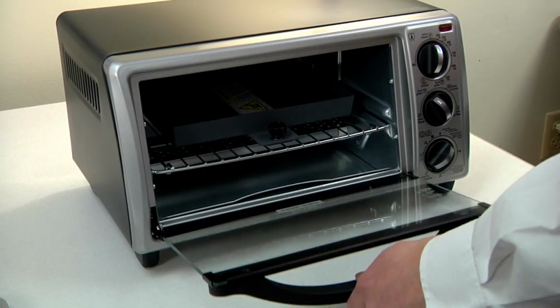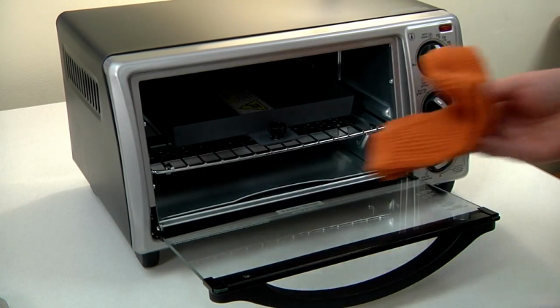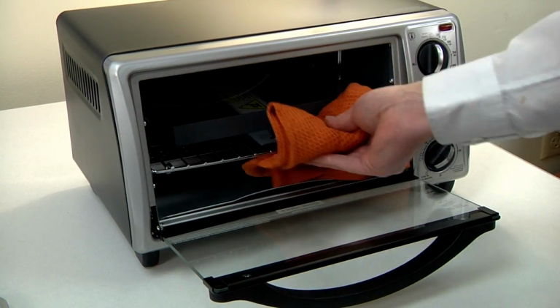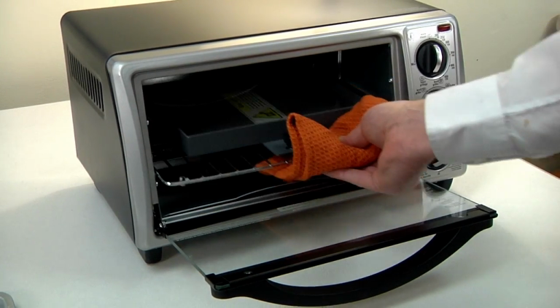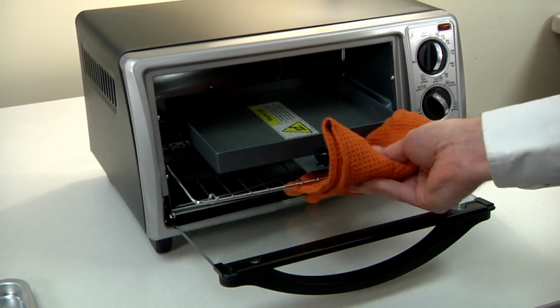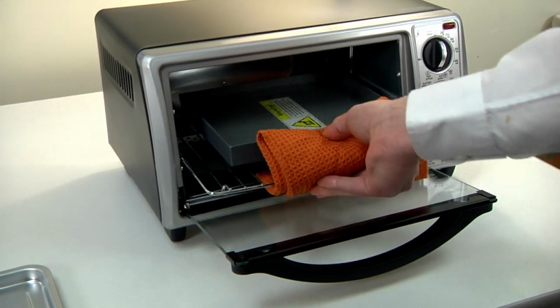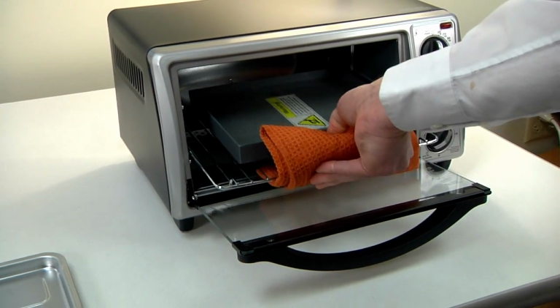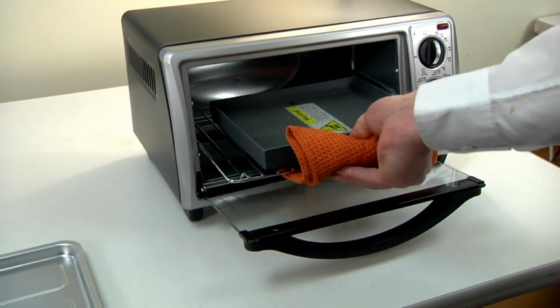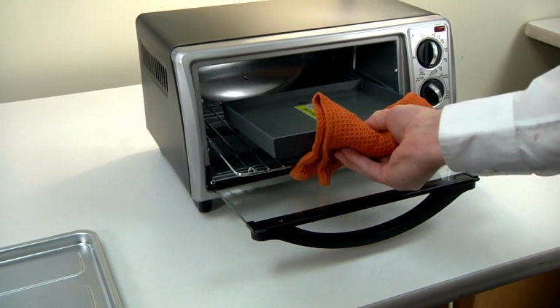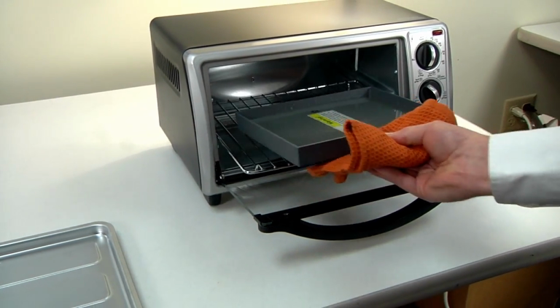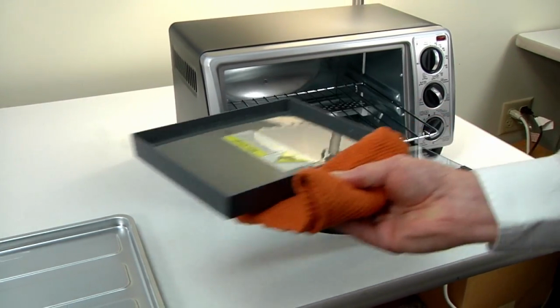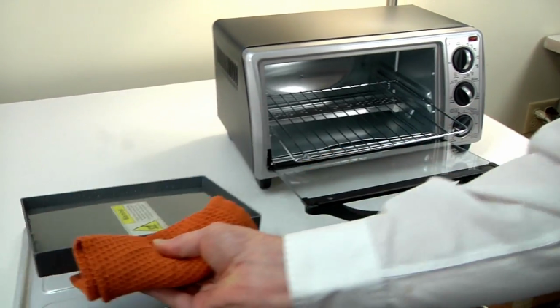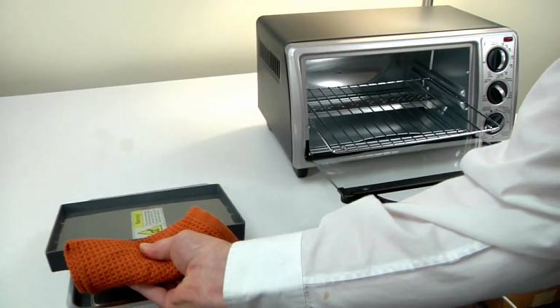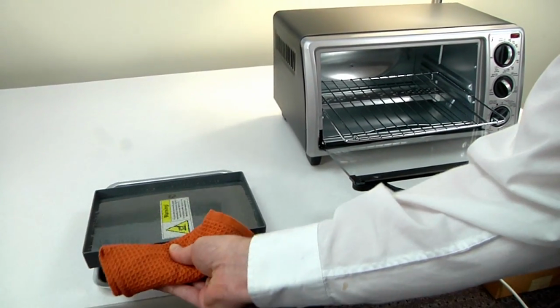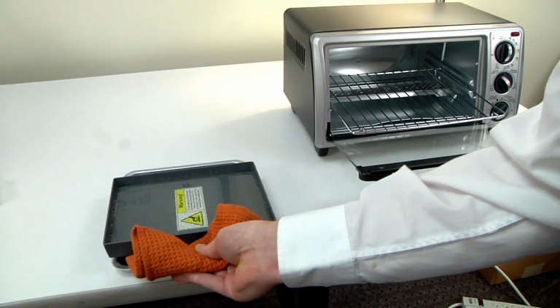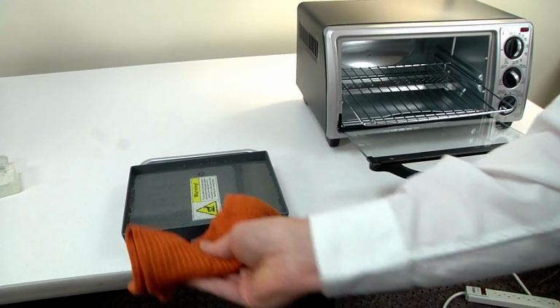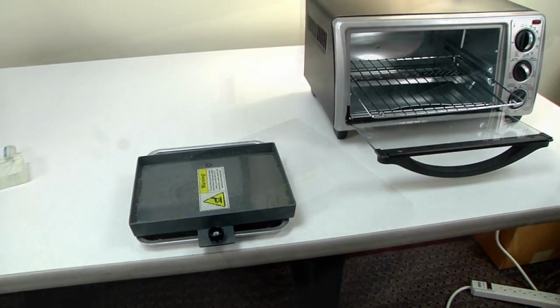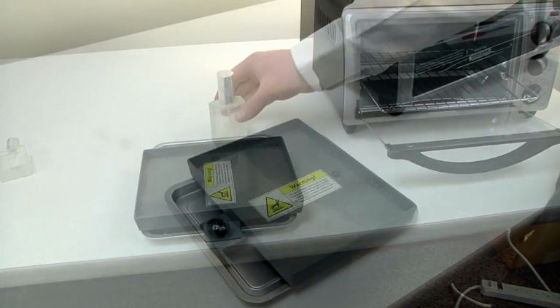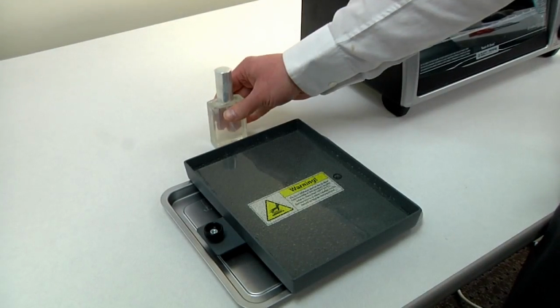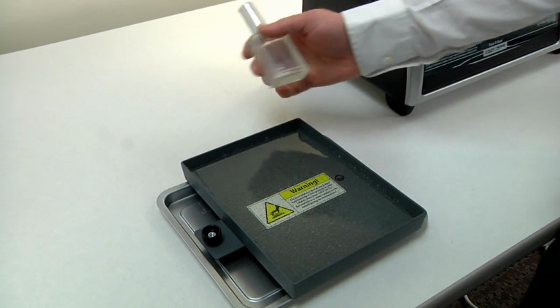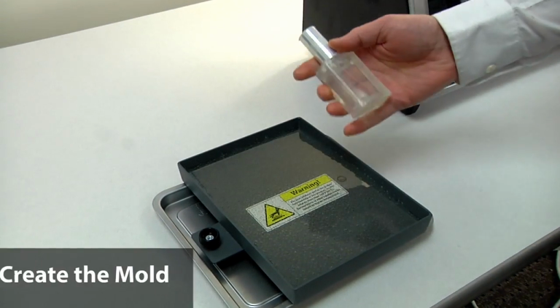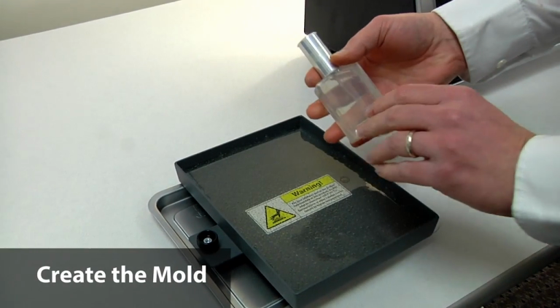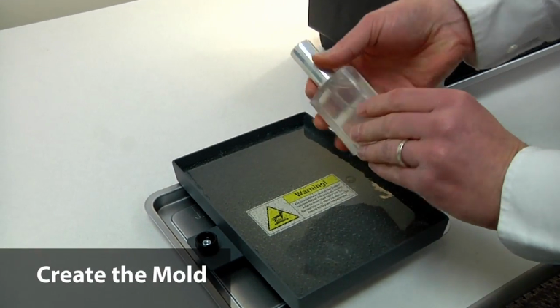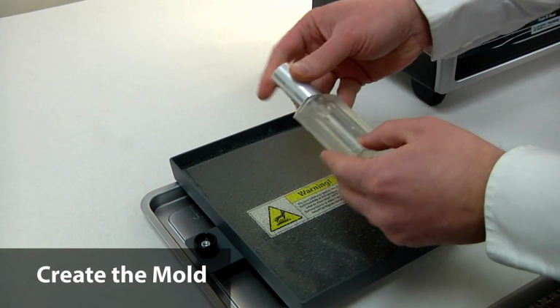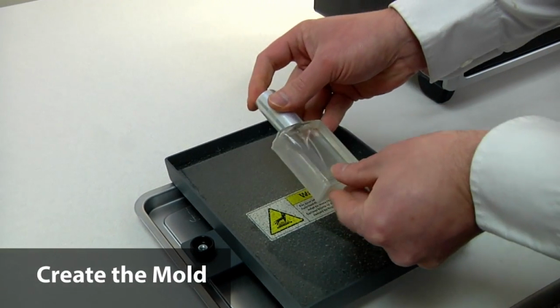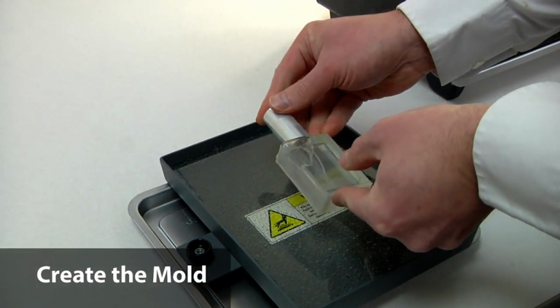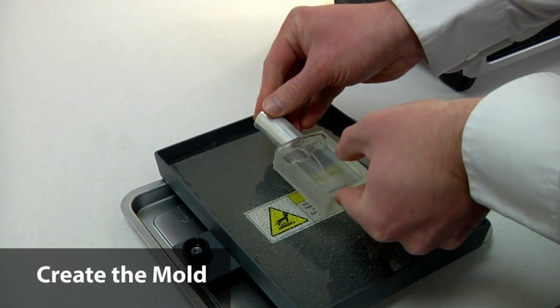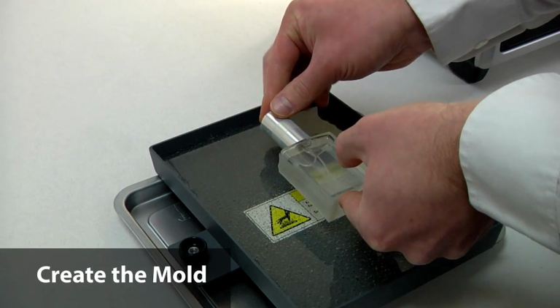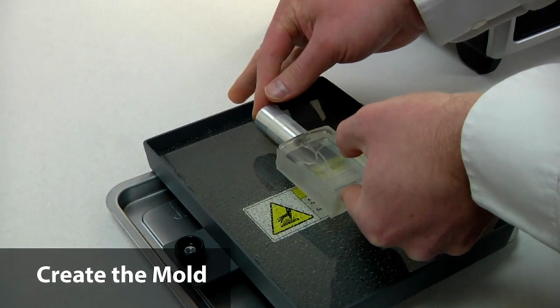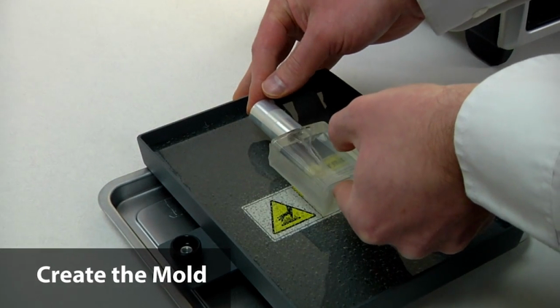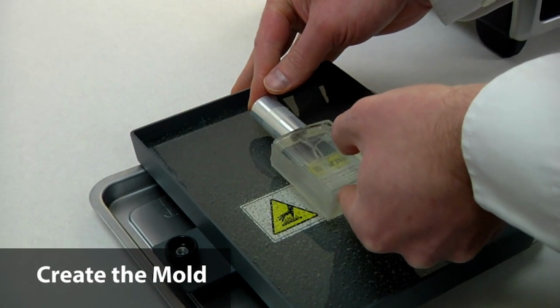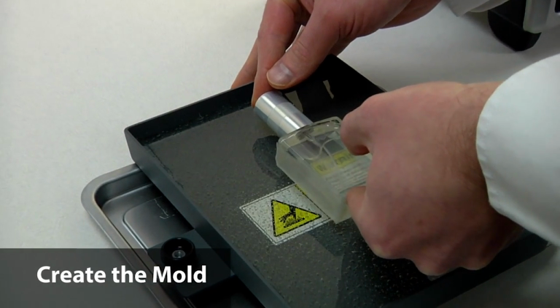Using a pot holder or oven mitts, remove the tray from the oven and place it on a wood or metal cooling rack. Align the container so that it is parallel with the tray edges, then place the tape-covered container tape side down in the molding compound.